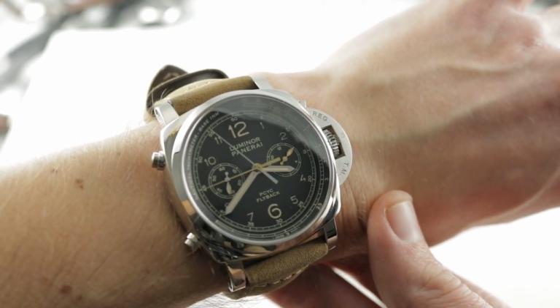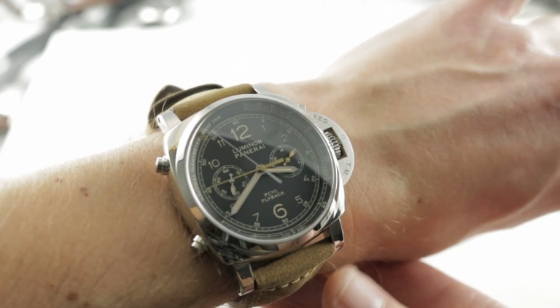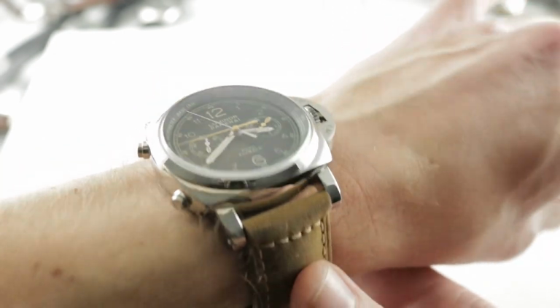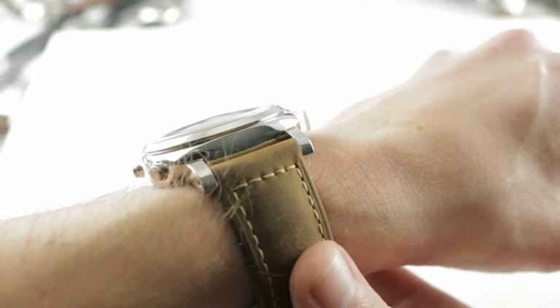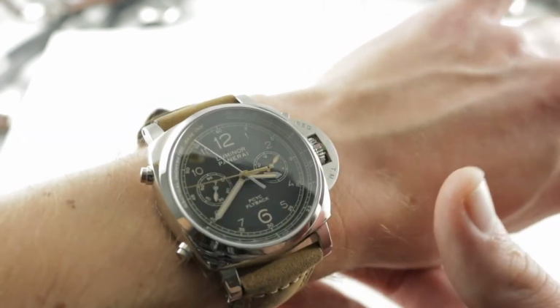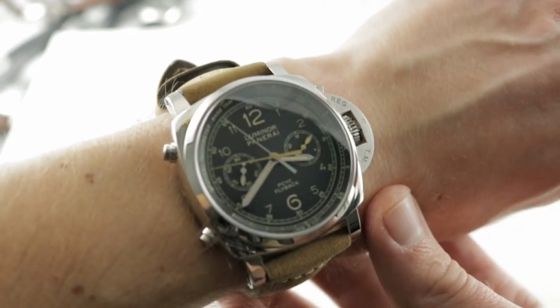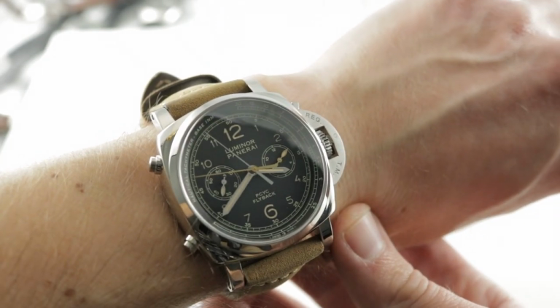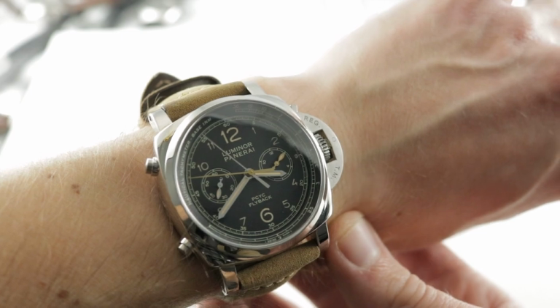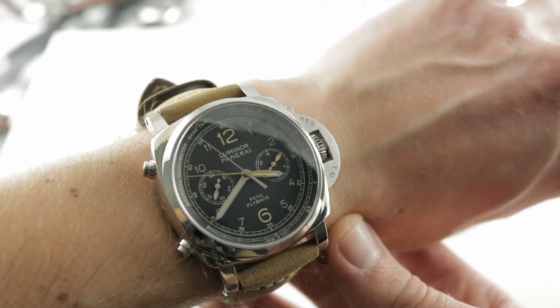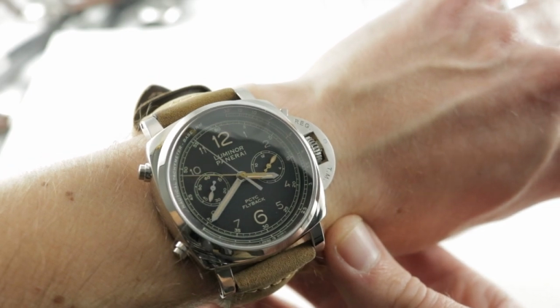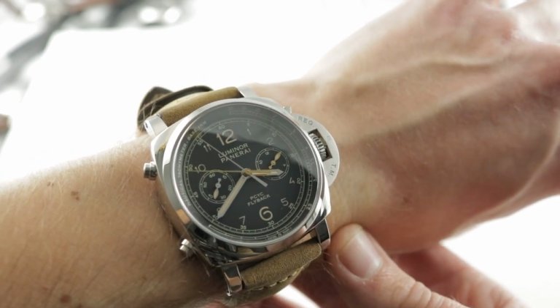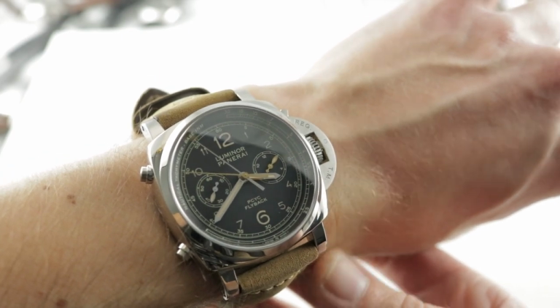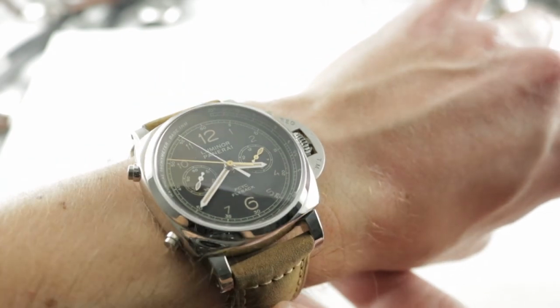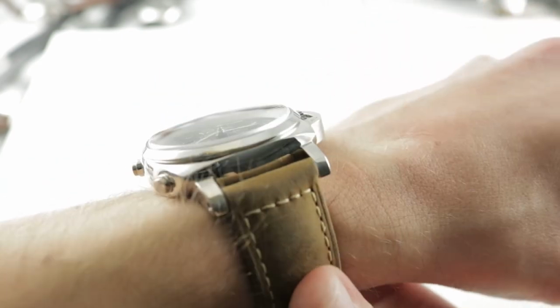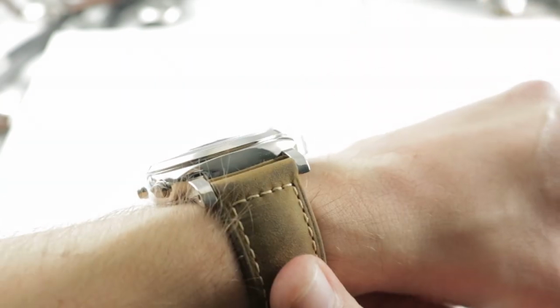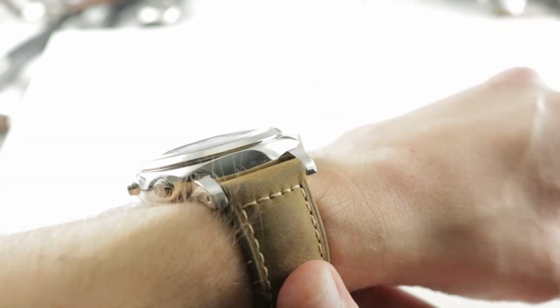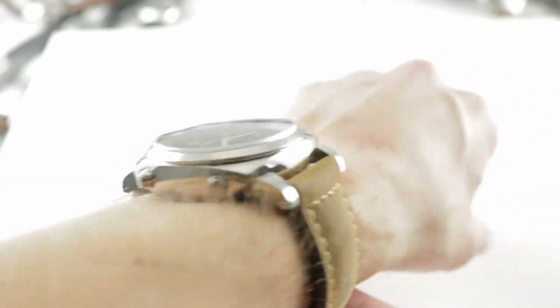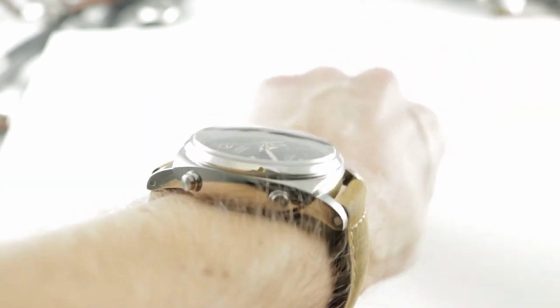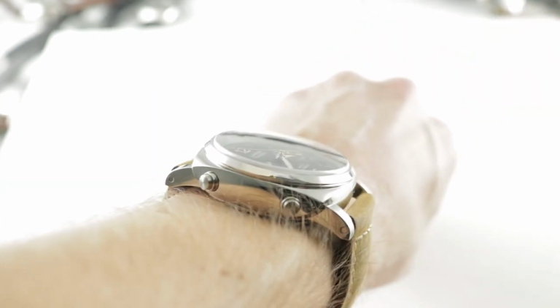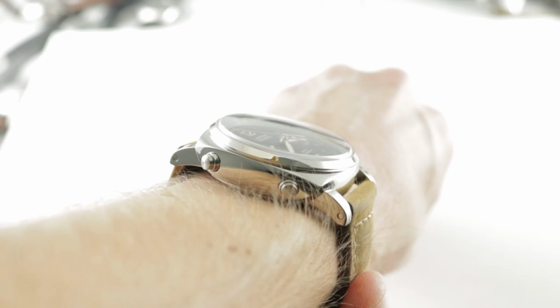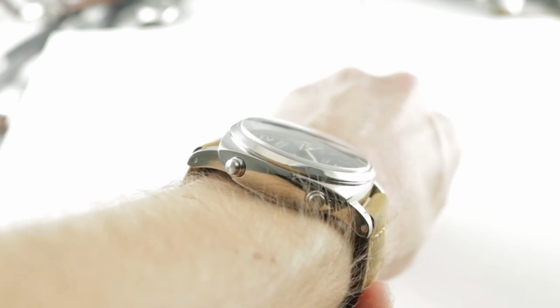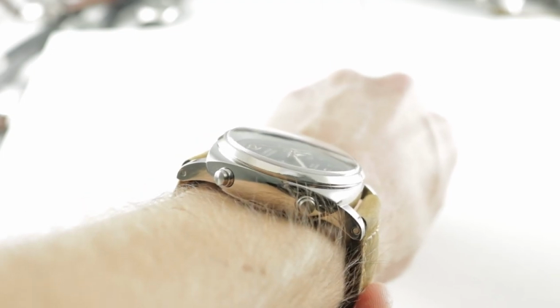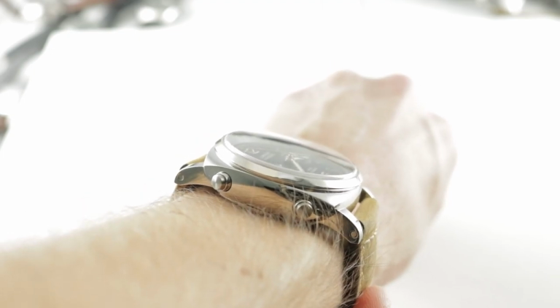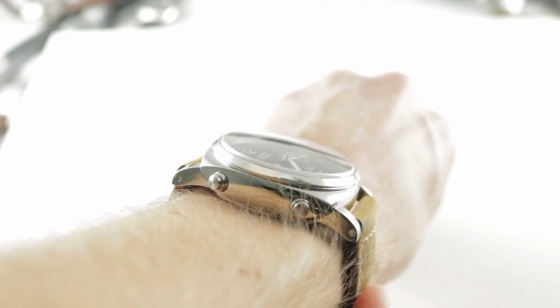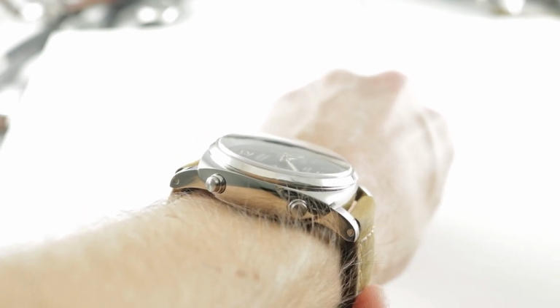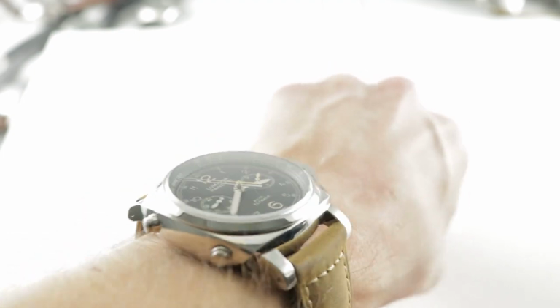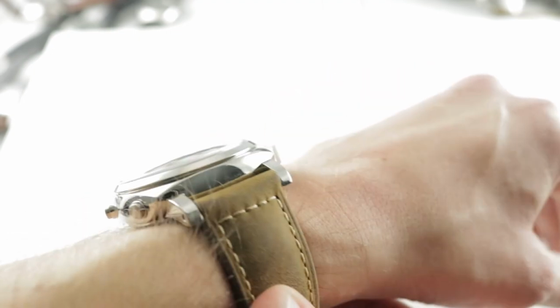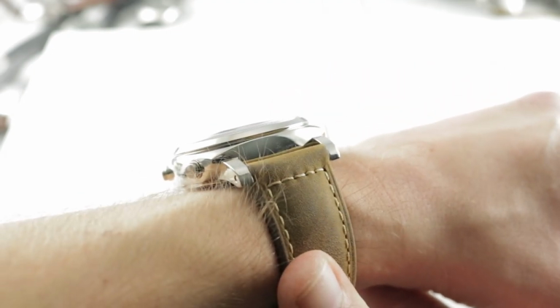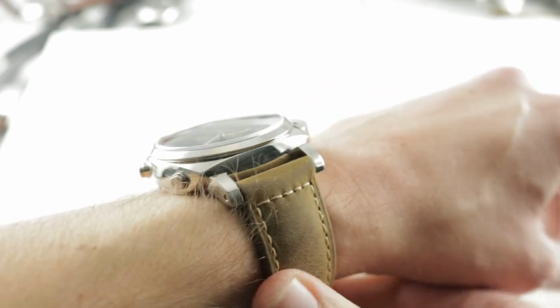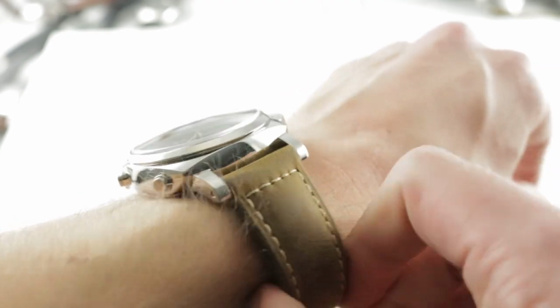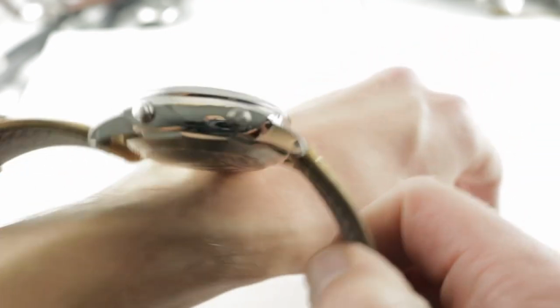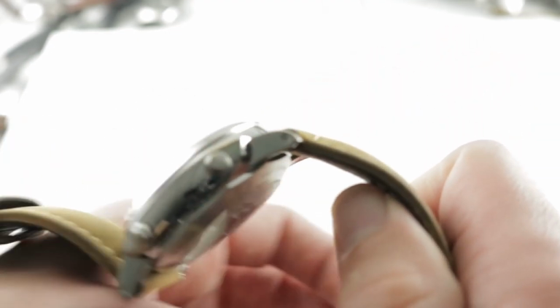44mm in generally polished stainless steel, this is a Luminor 1950 that is 18.5mm thick and from lug to lug across the wrist spanning 53.7mm, with a 24mm spacing between the lugs.